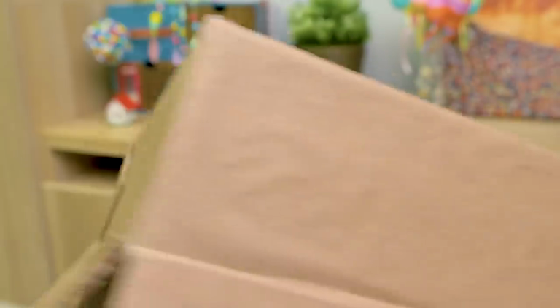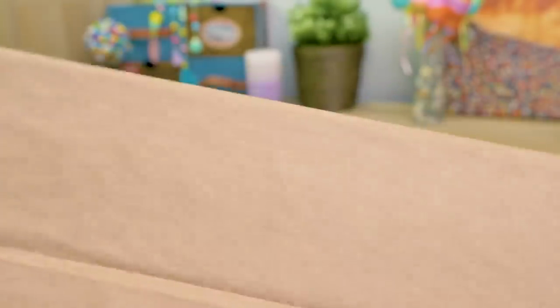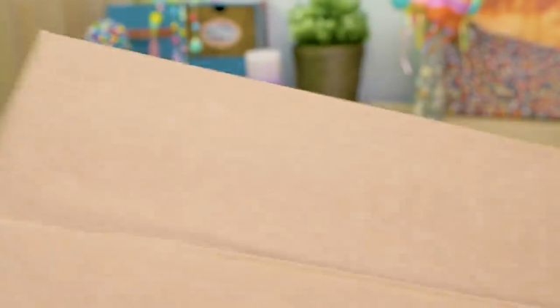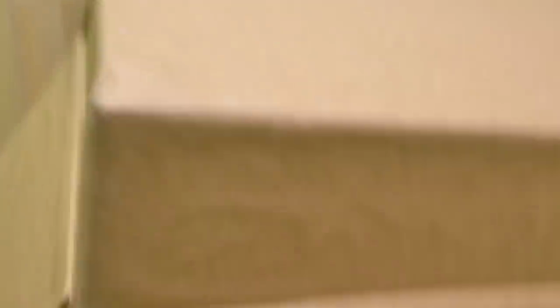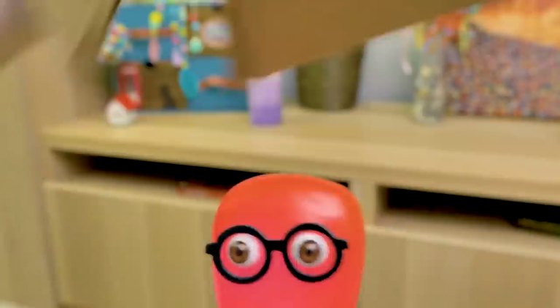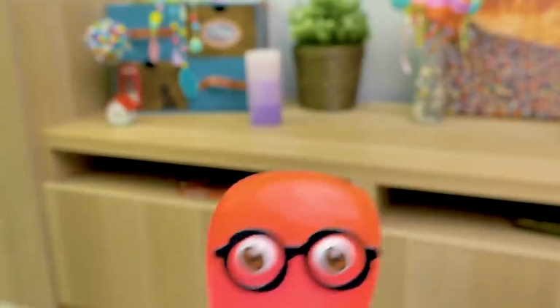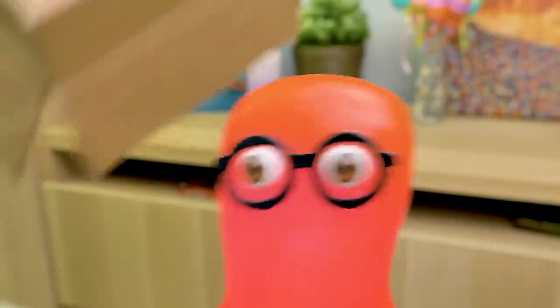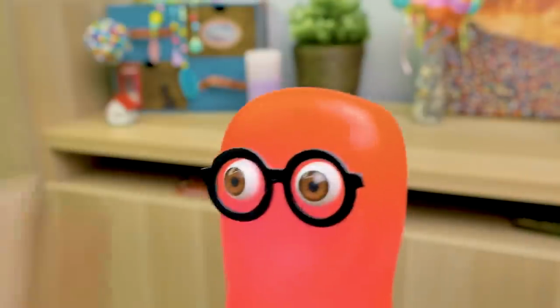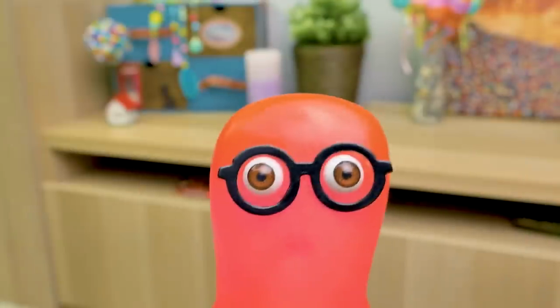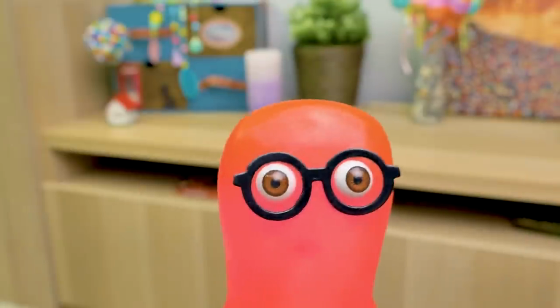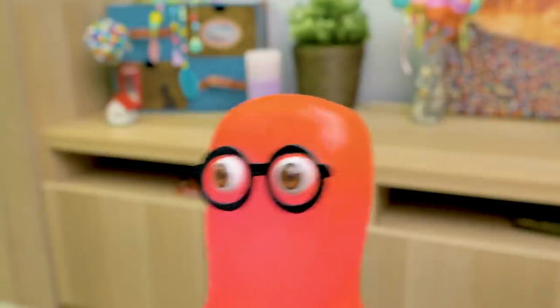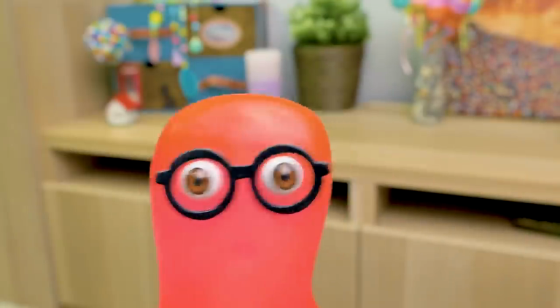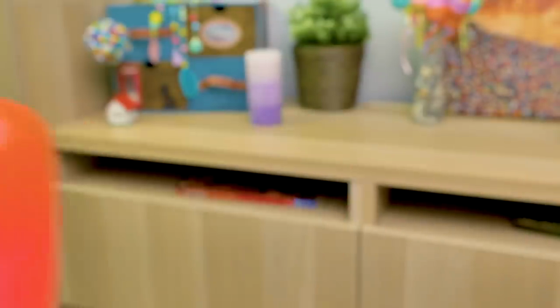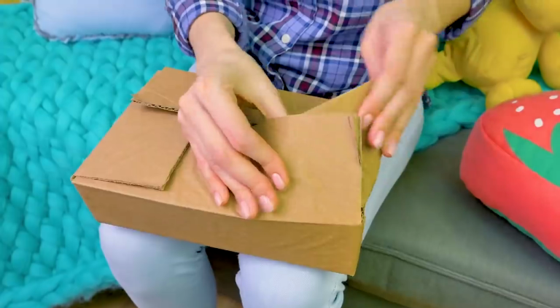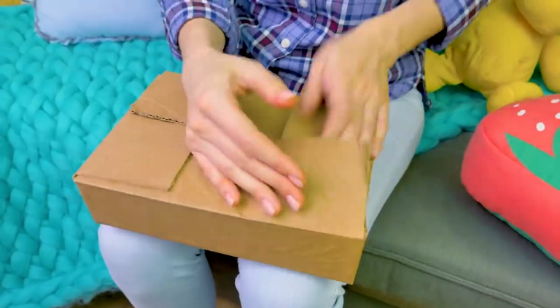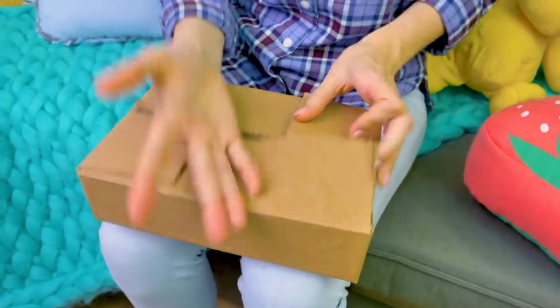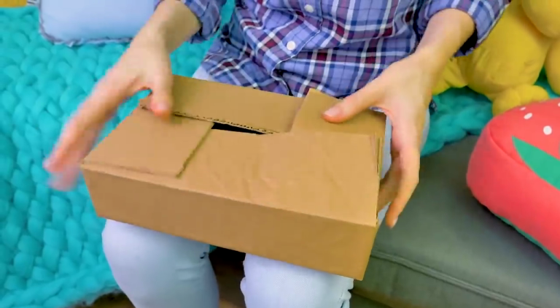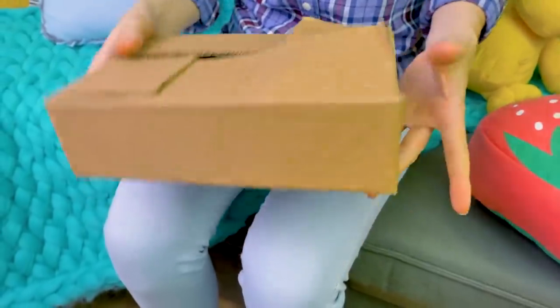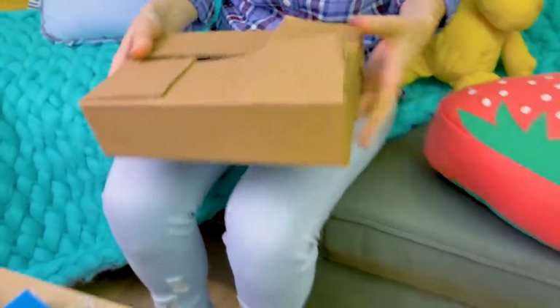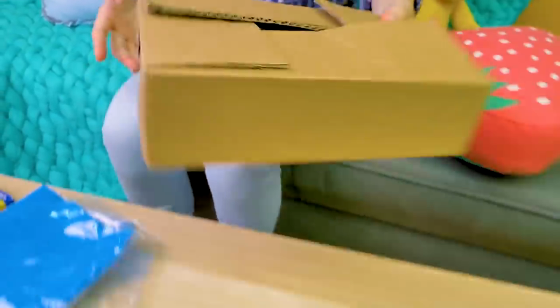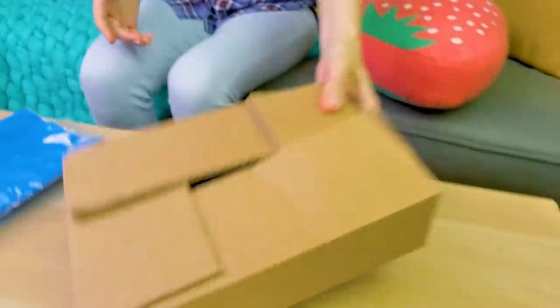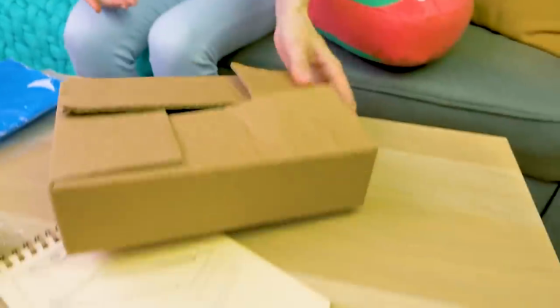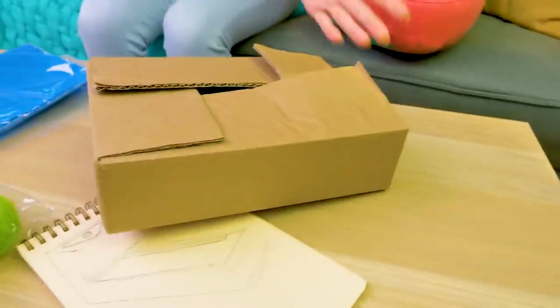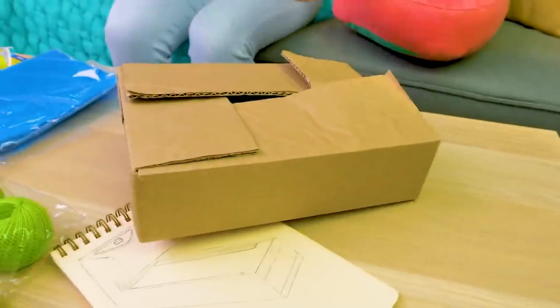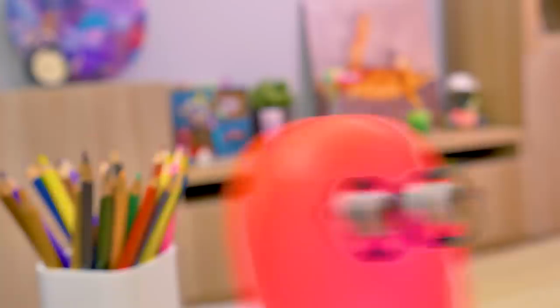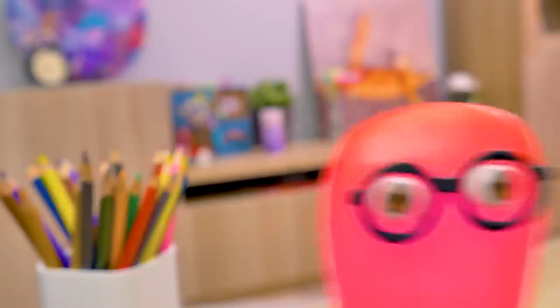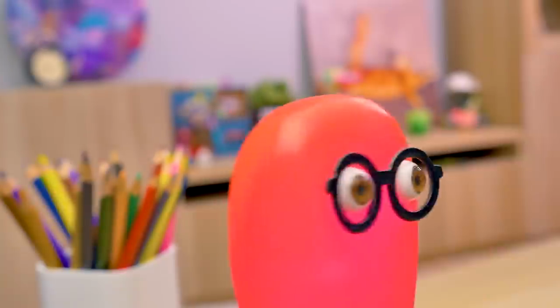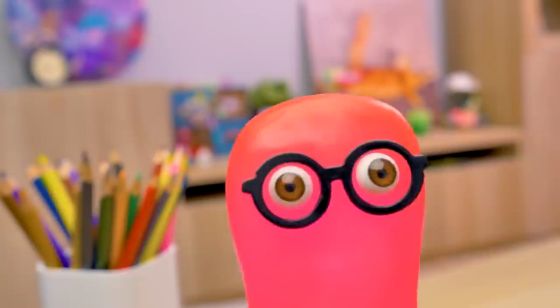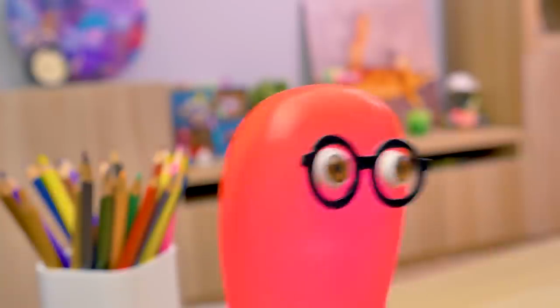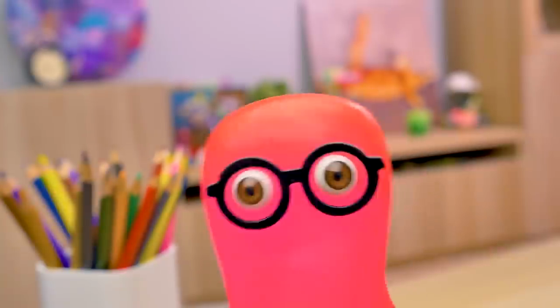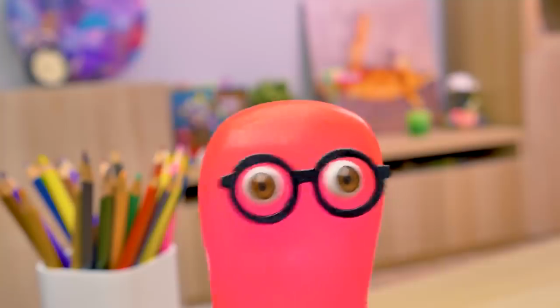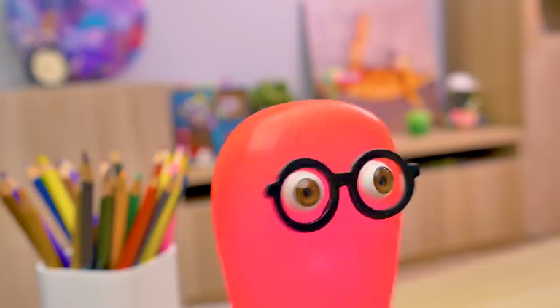So dark! Sorry, Sammy! I can see light again! I'm saved! It's alright, it's just a box. I wanted to throw it out...